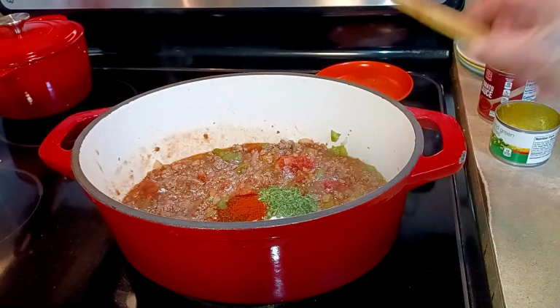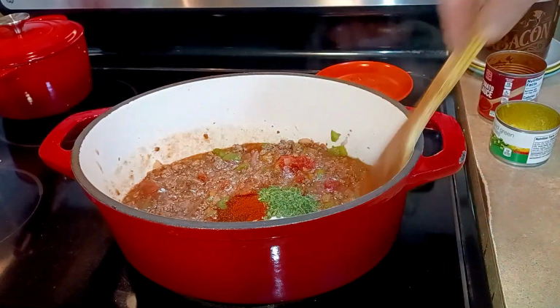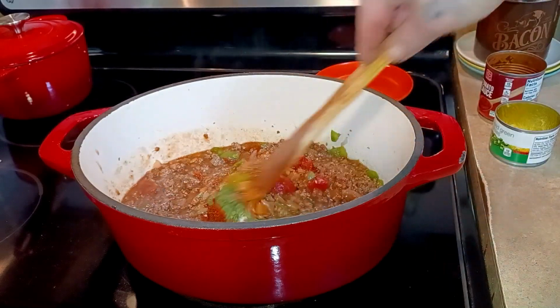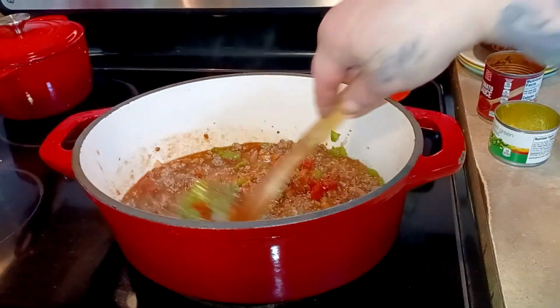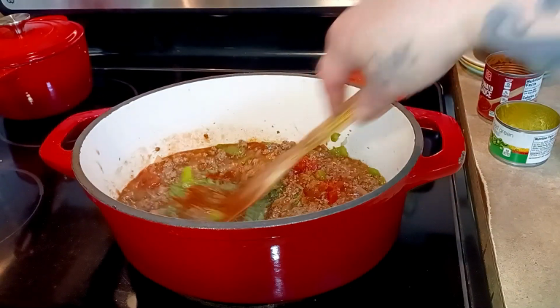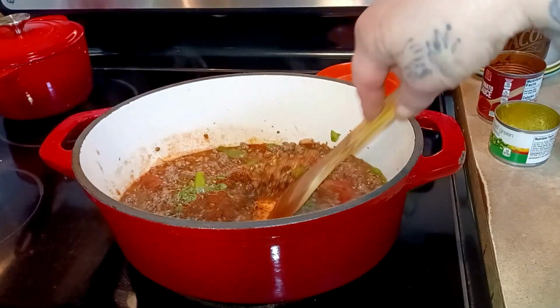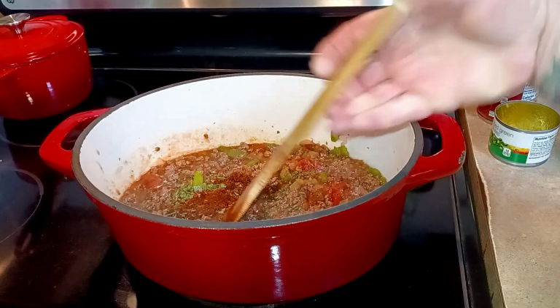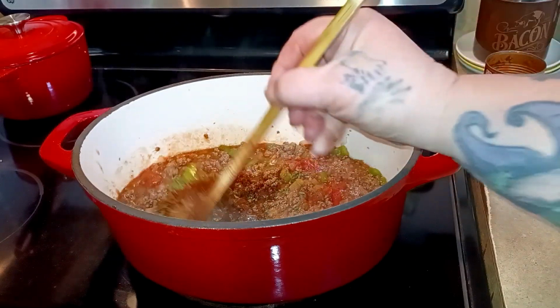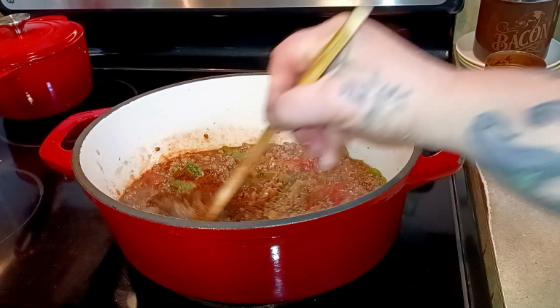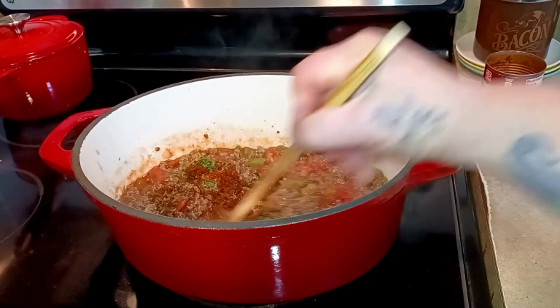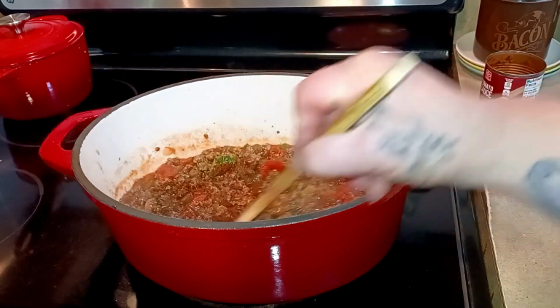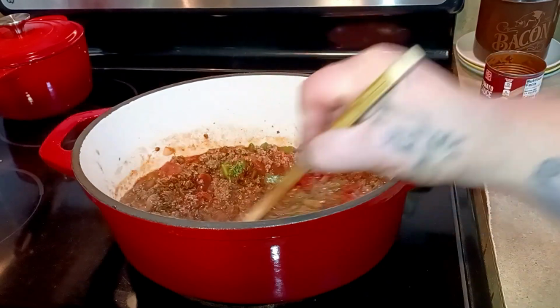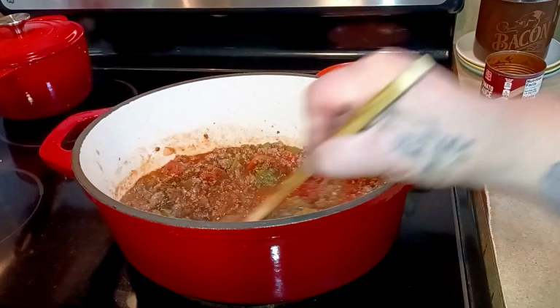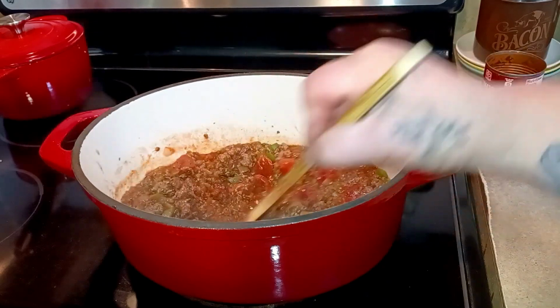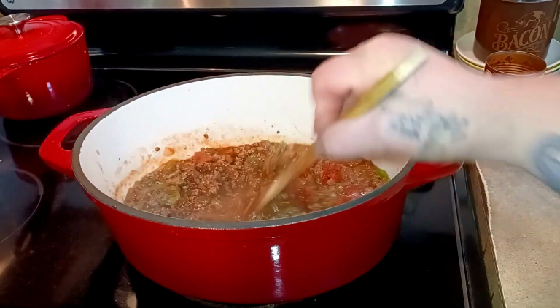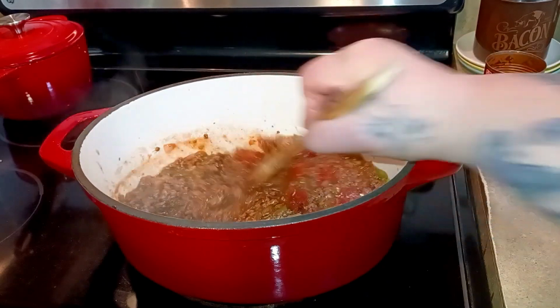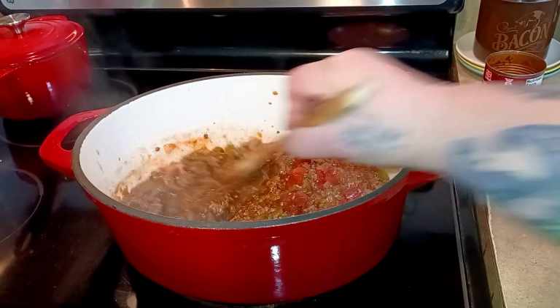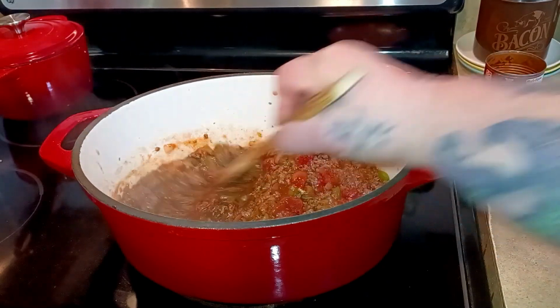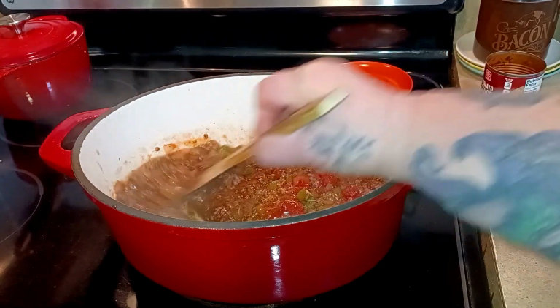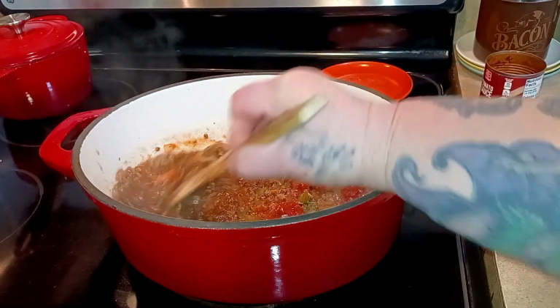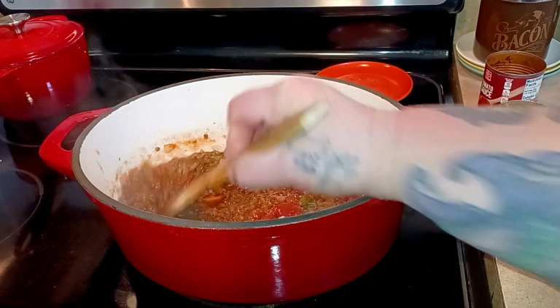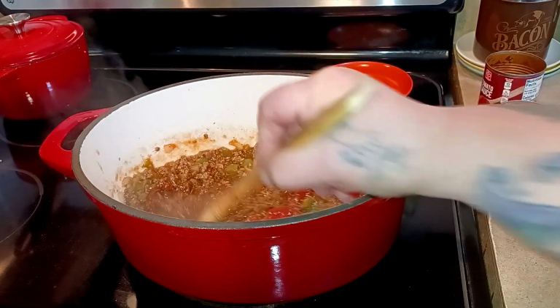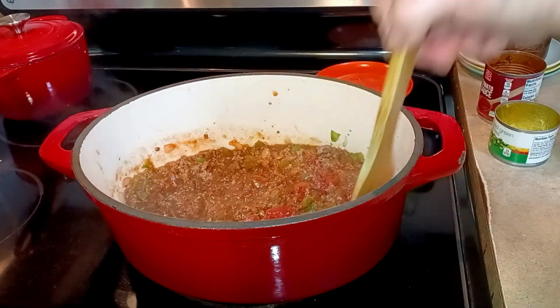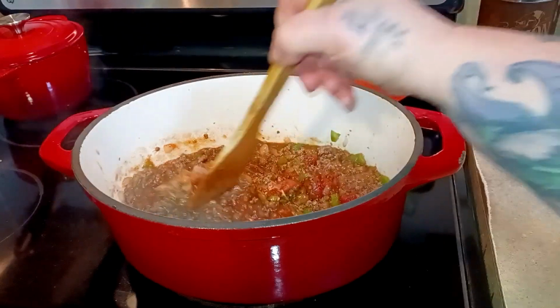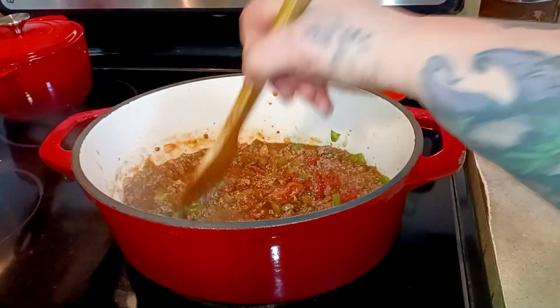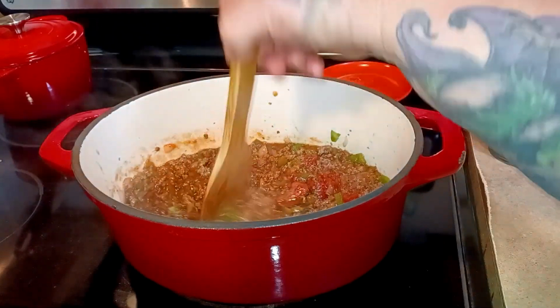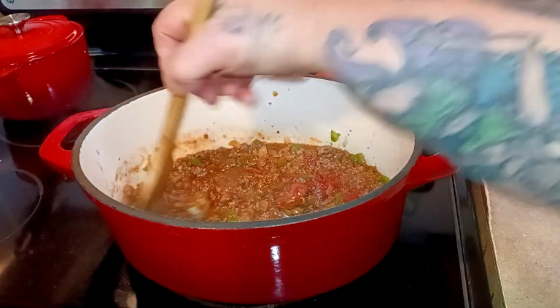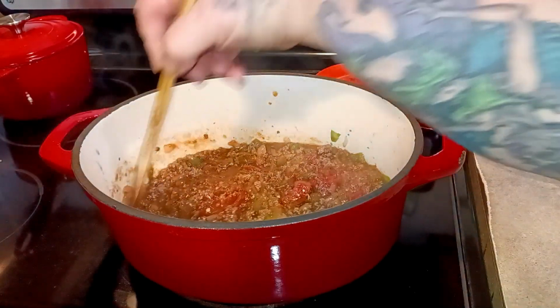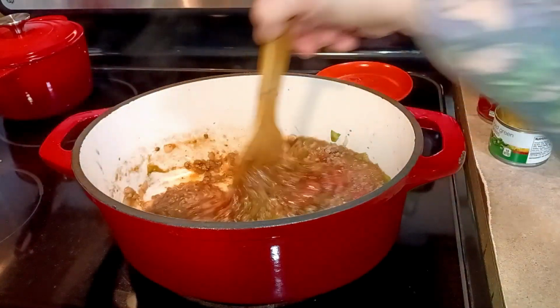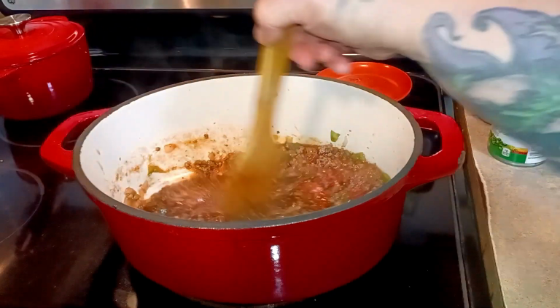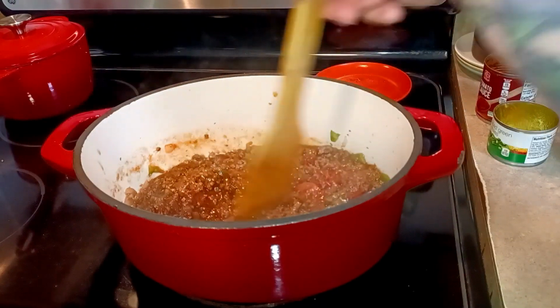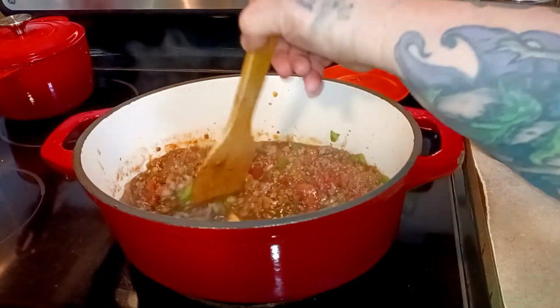Oh — speaking of that, I'm actually using smoked paprika because I thought that would be good in chili.